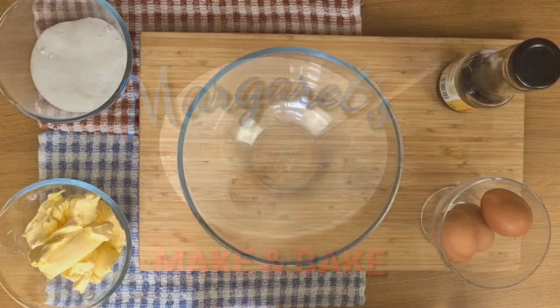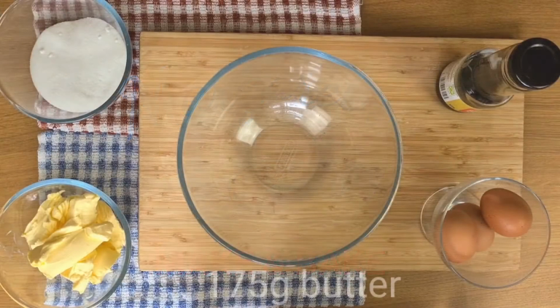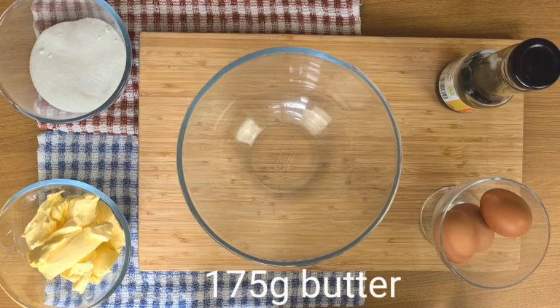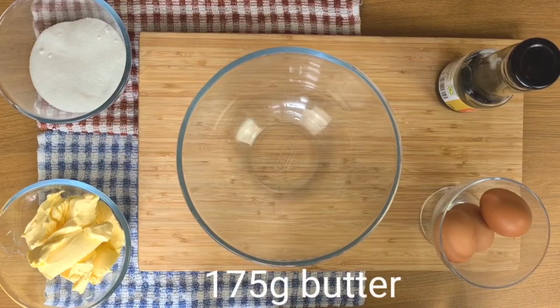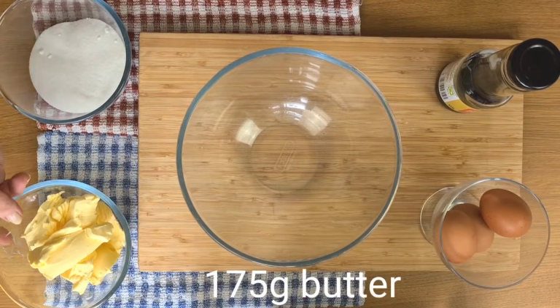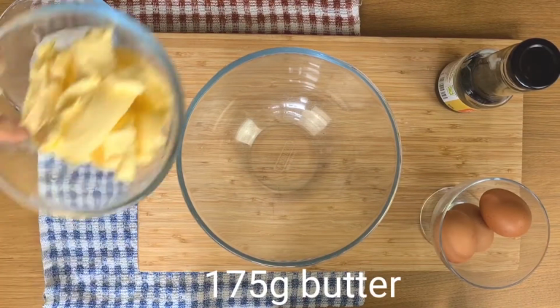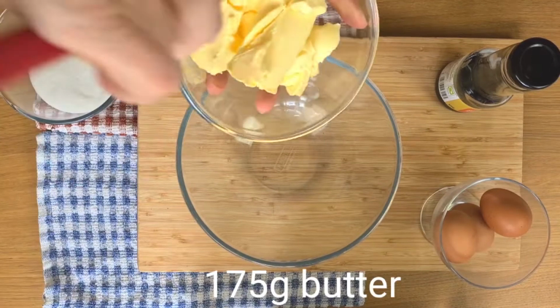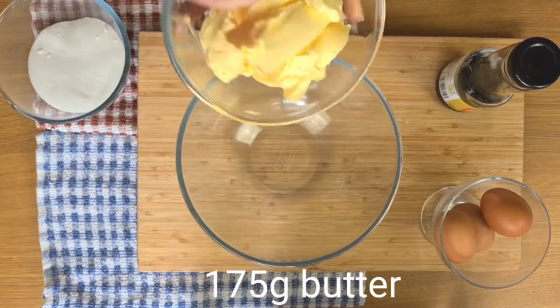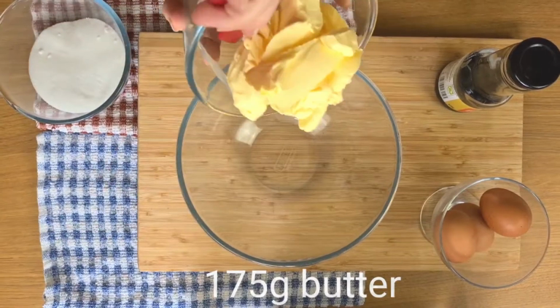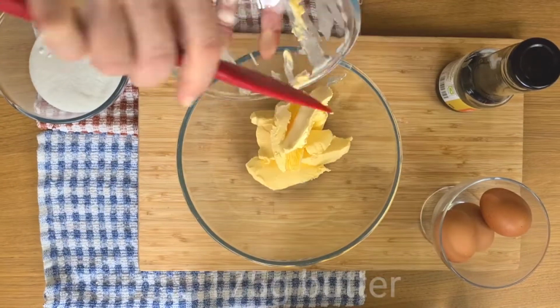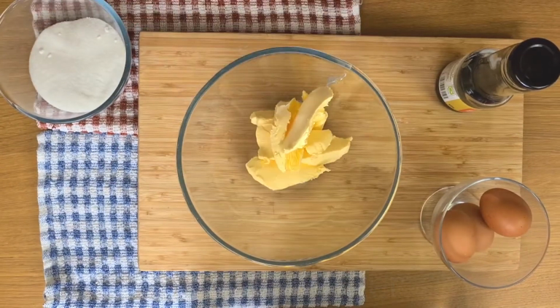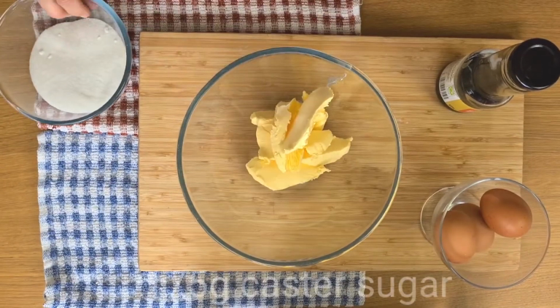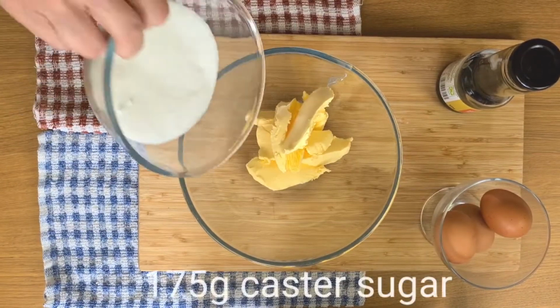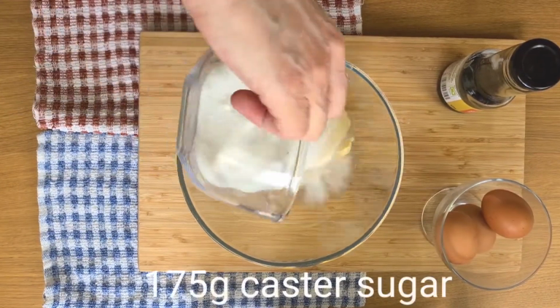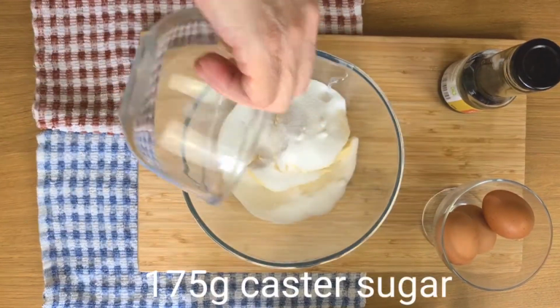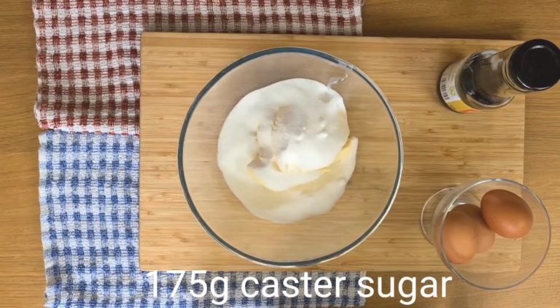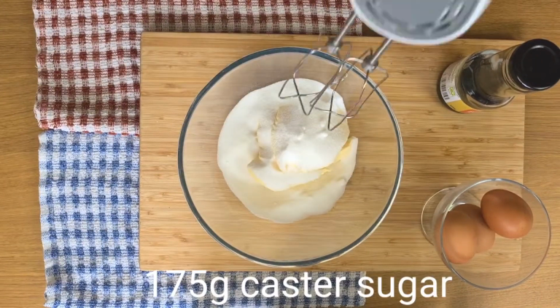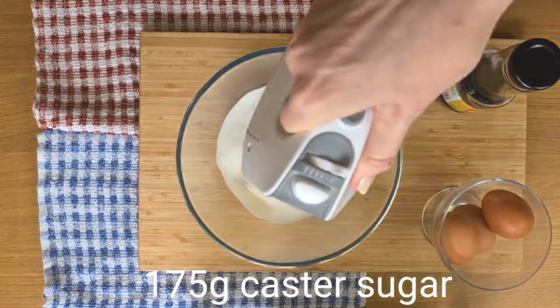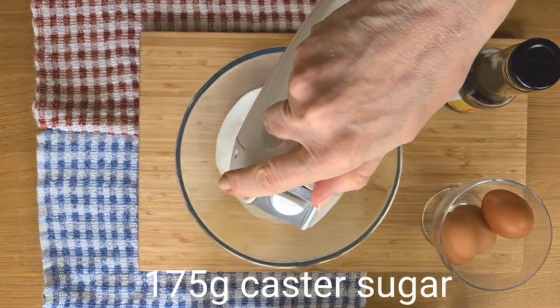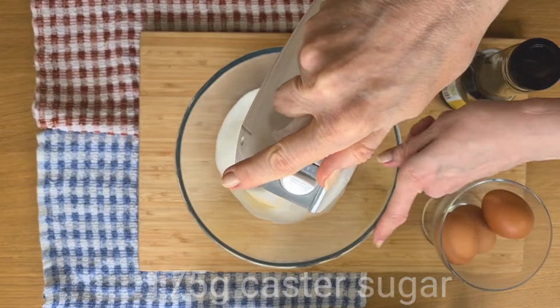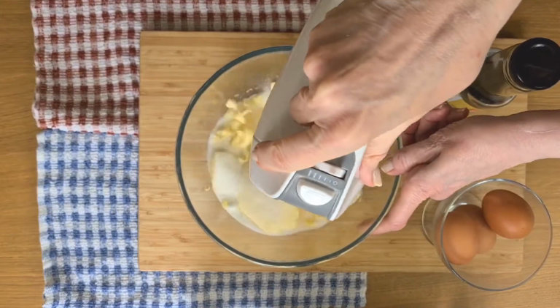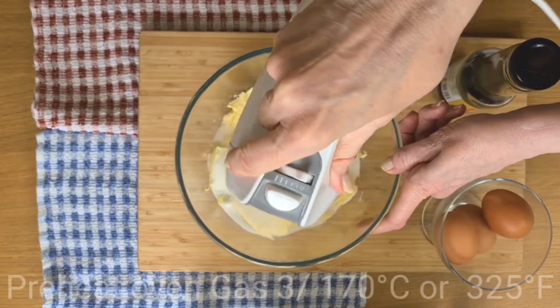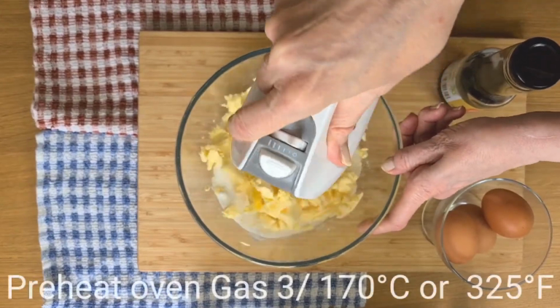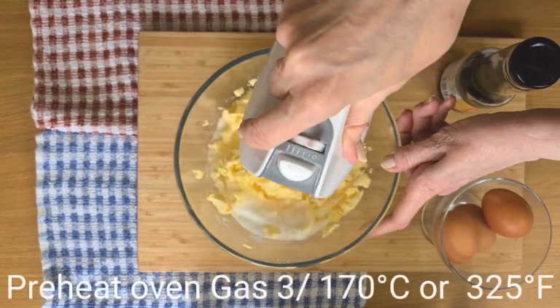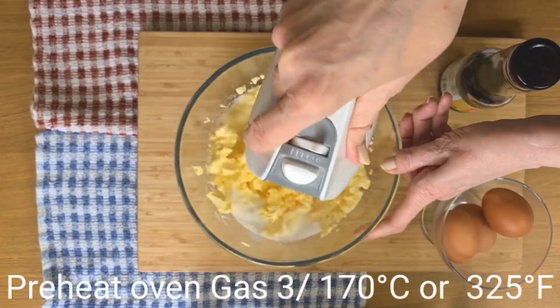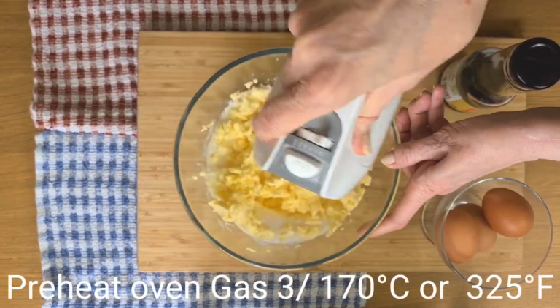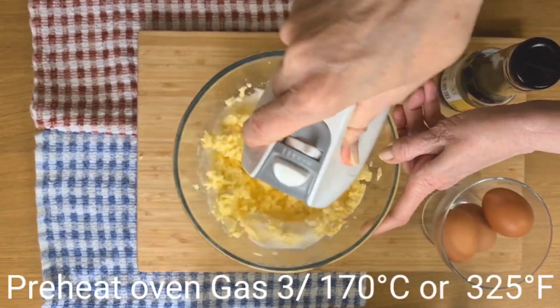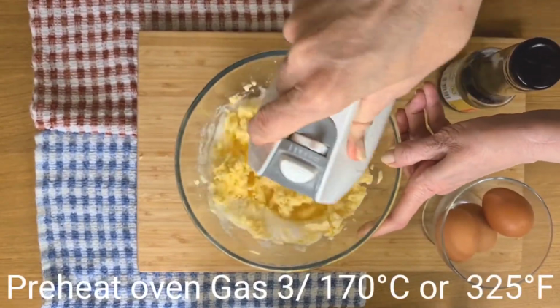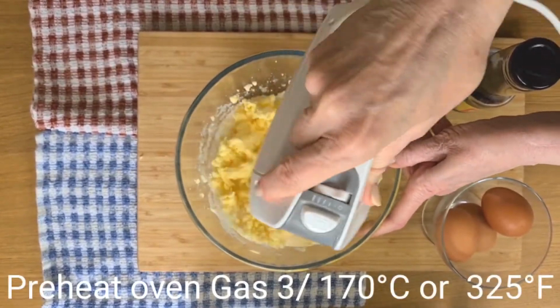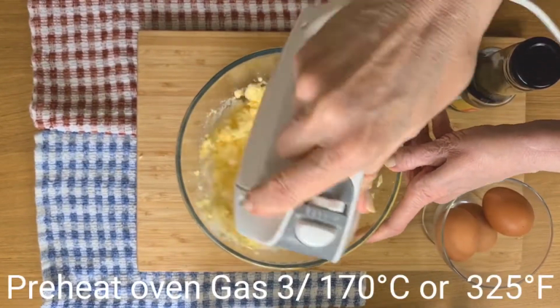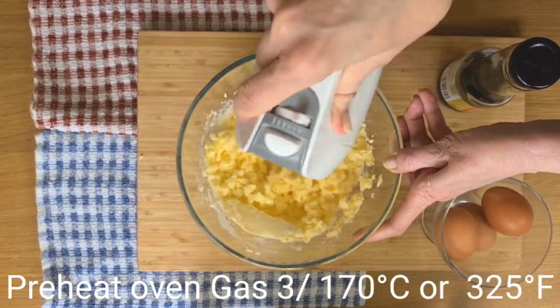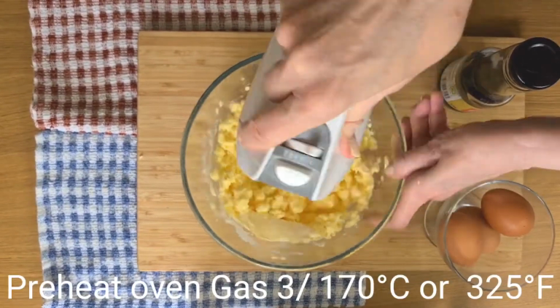Hi, I'm Margaret and I'm making an almond cake today with maple syrup flavouring. And as figs are in season, I thought it might be quite nice to top it with a few fresh ones.